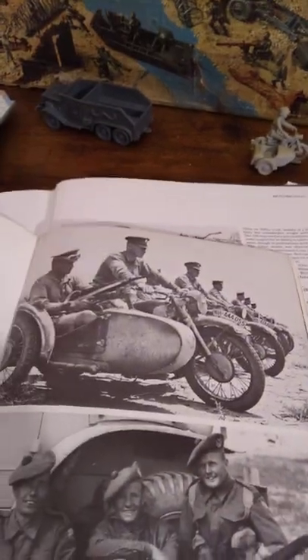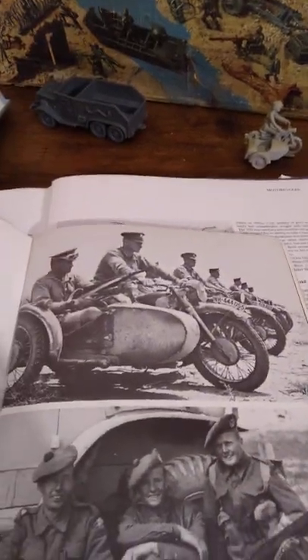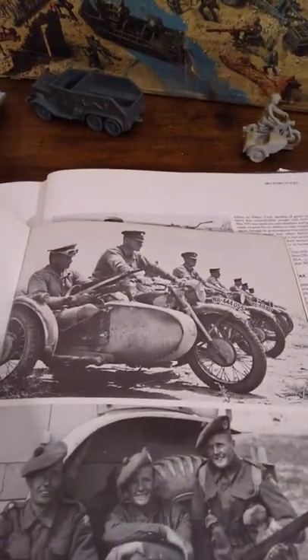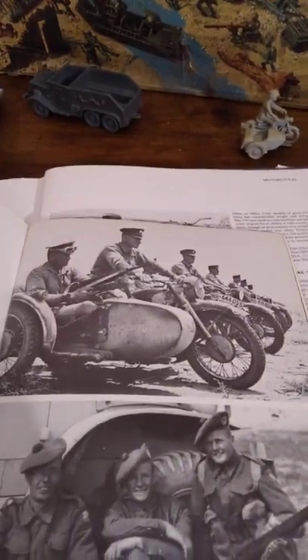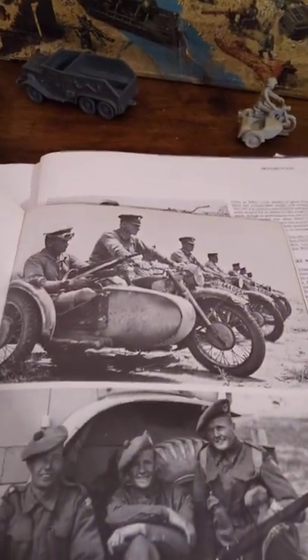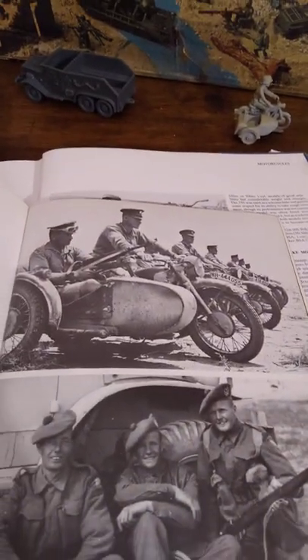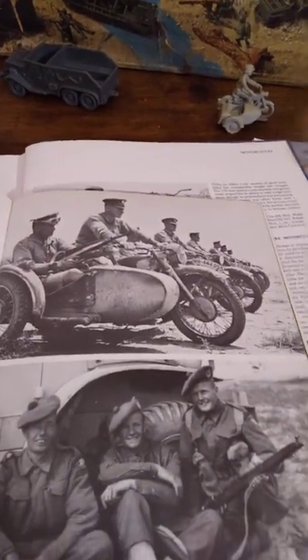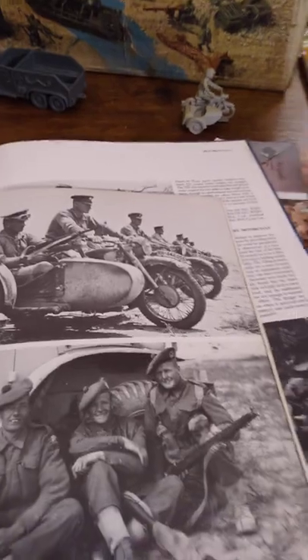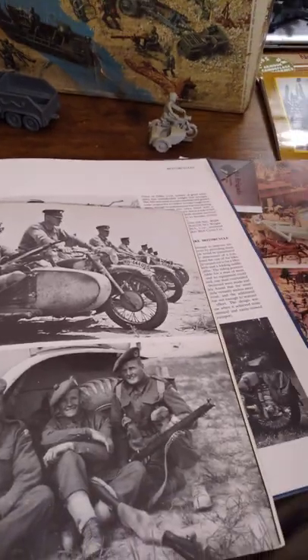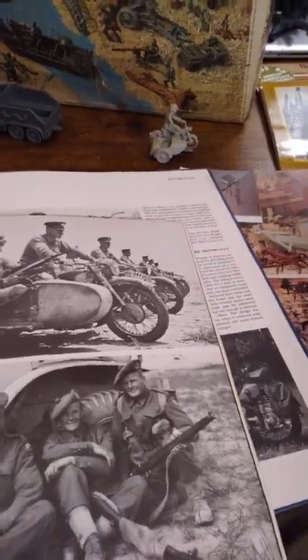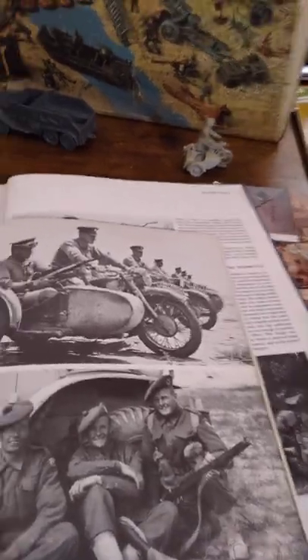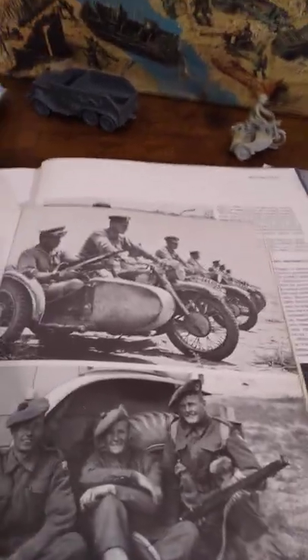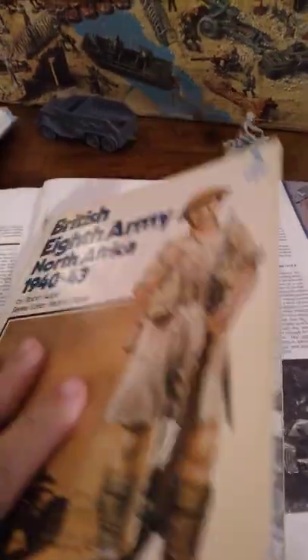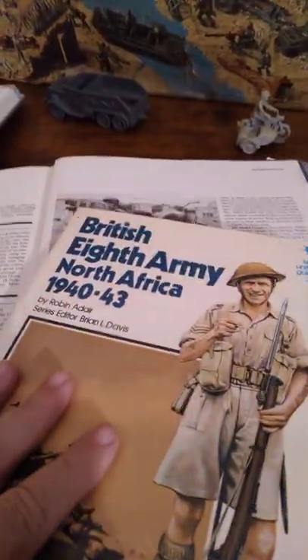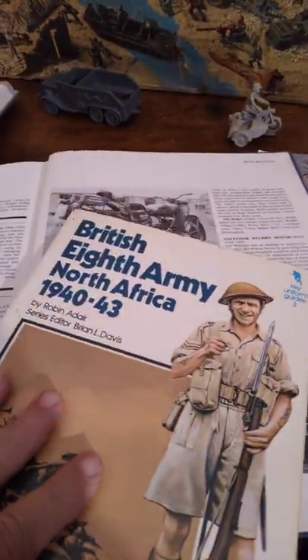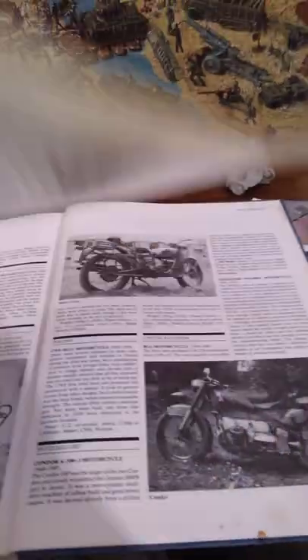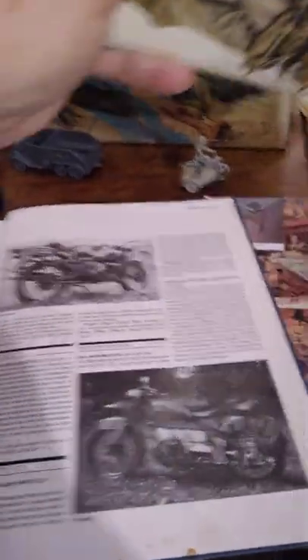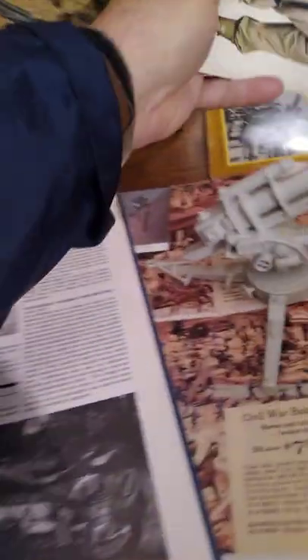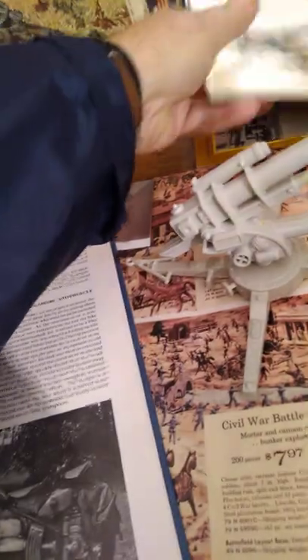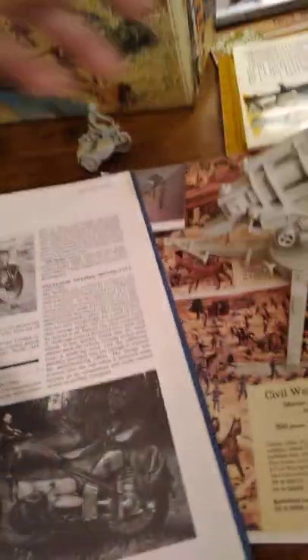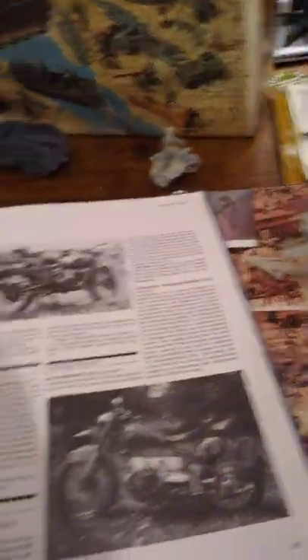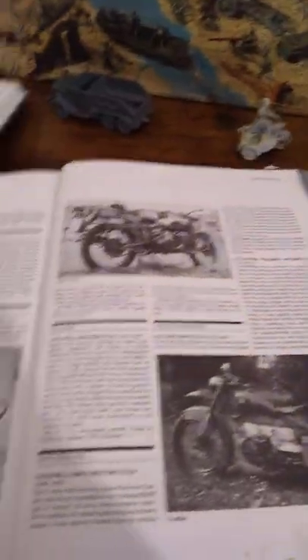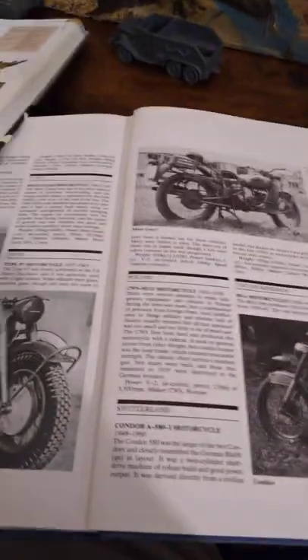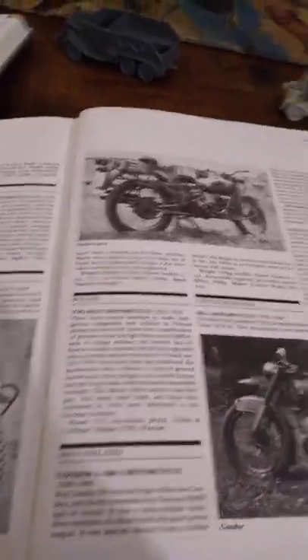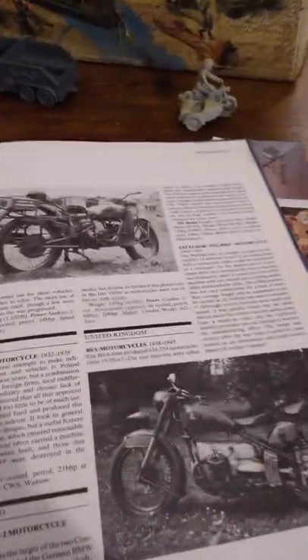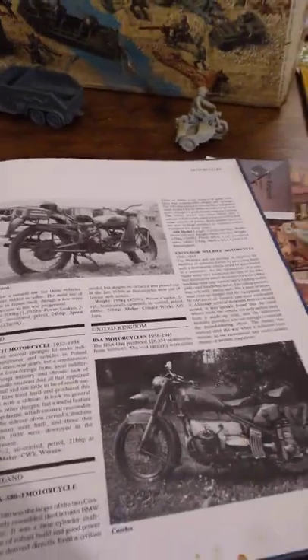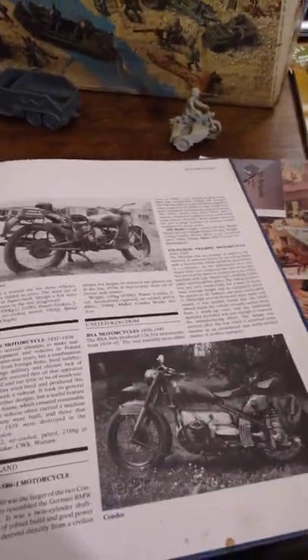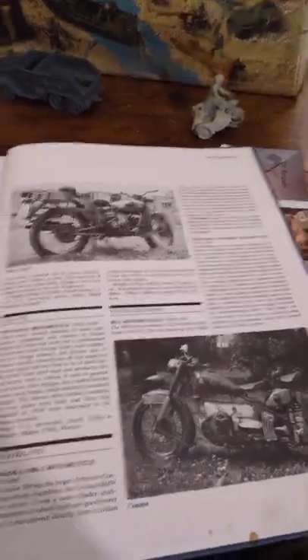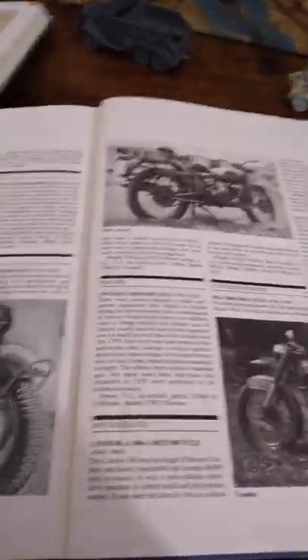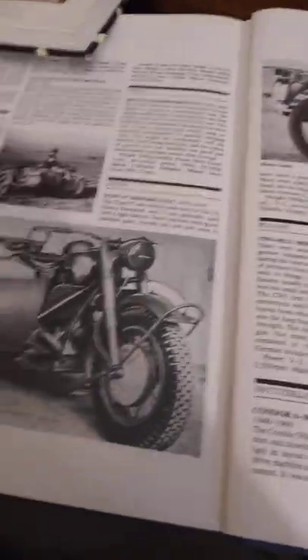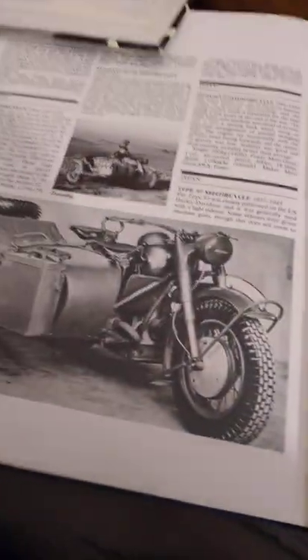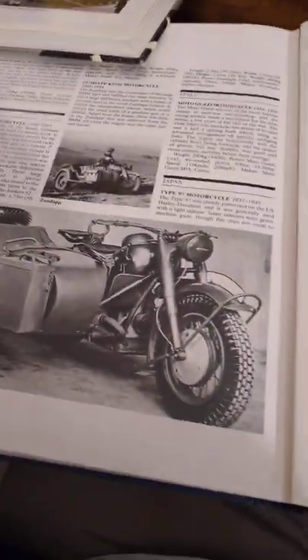I can smell smoke — that means my lamp is starting to burn again. When I first plugged it in, it started on fire, so I probably should have returned it. If you don't hear from me again, it's because the place burned down. Anyway, so that's the motorcycle.